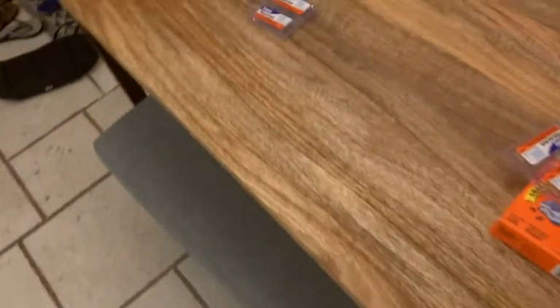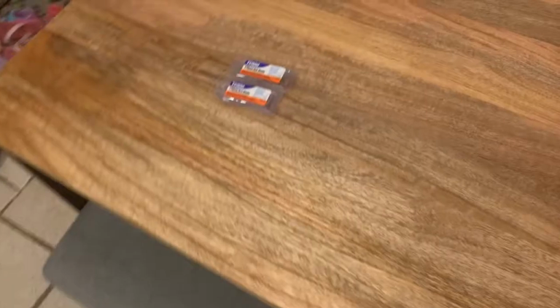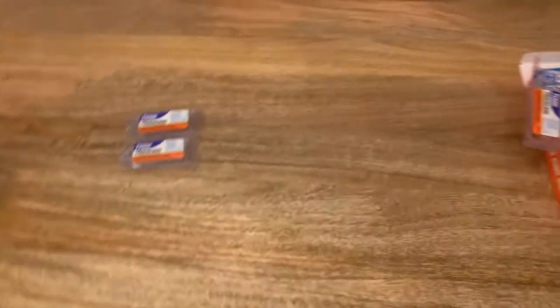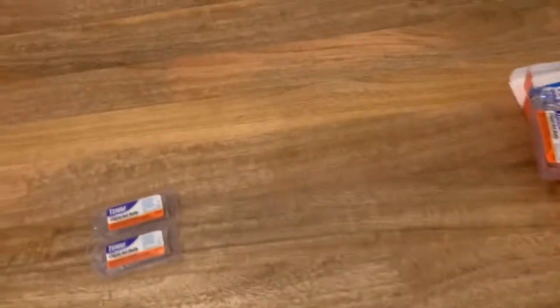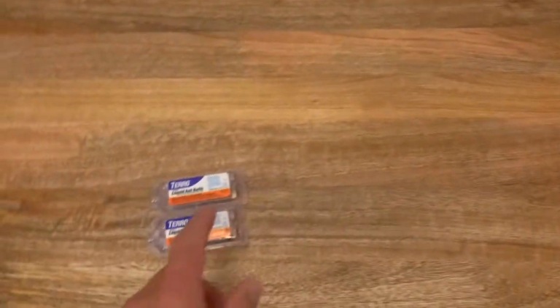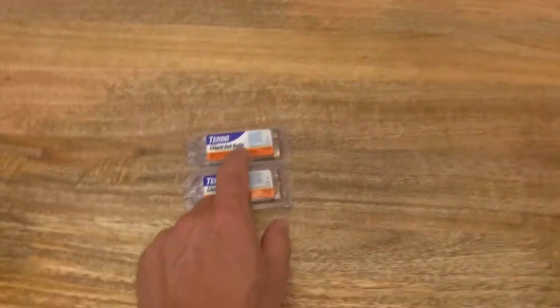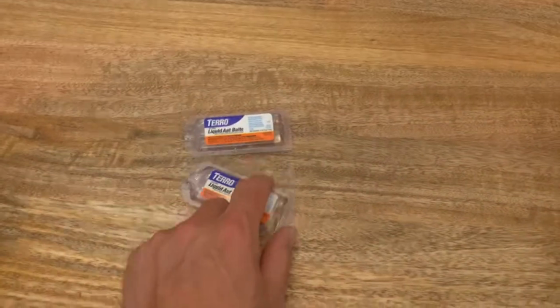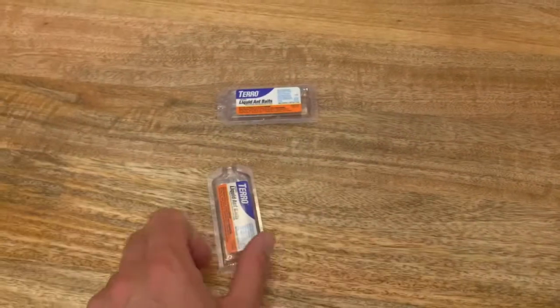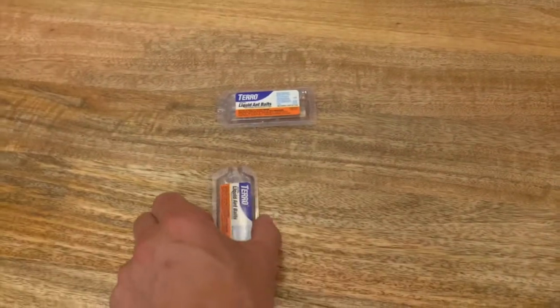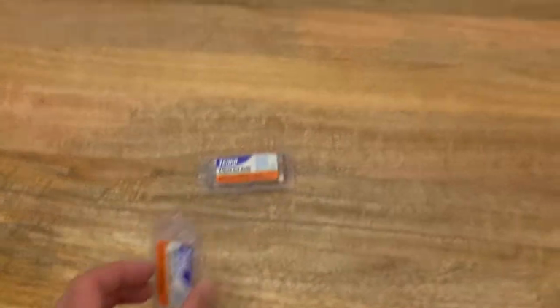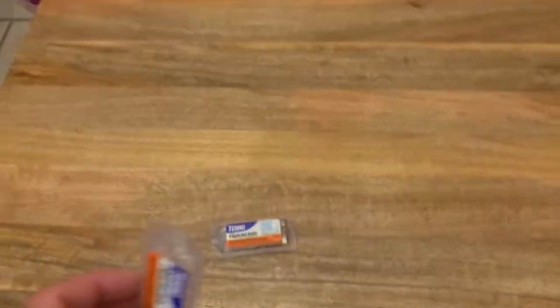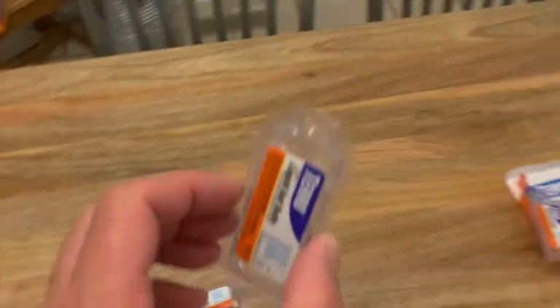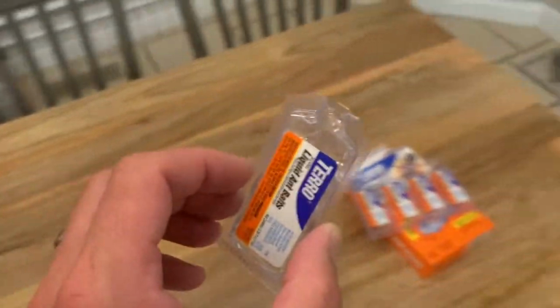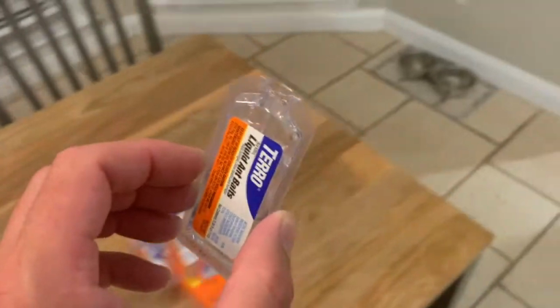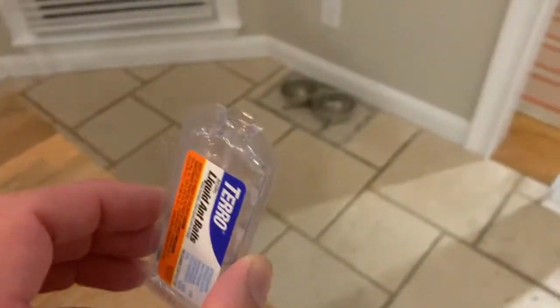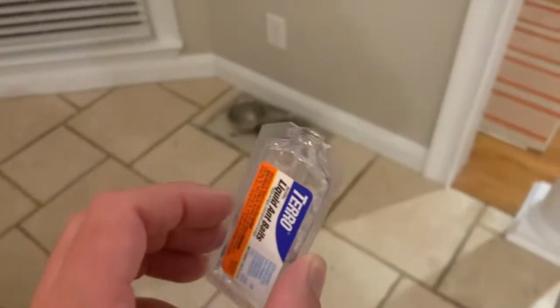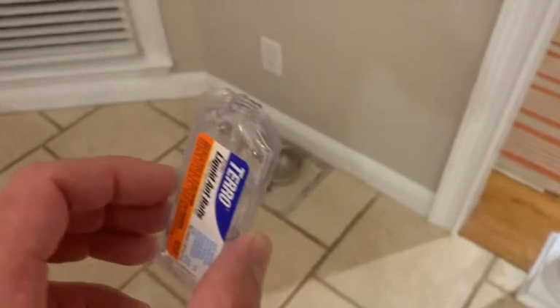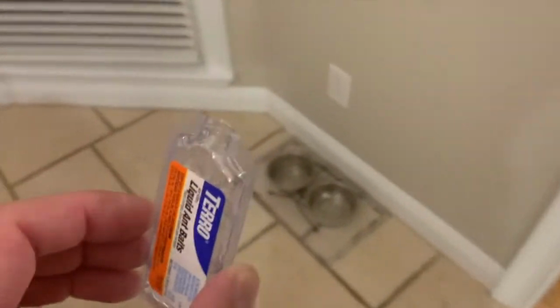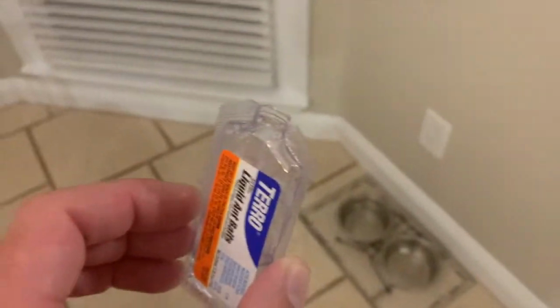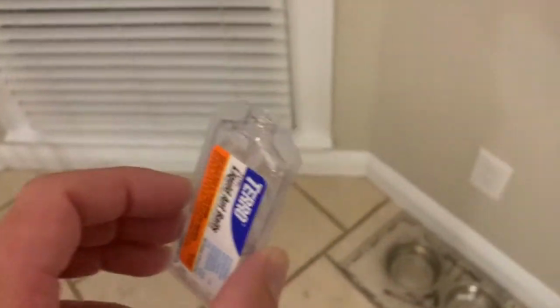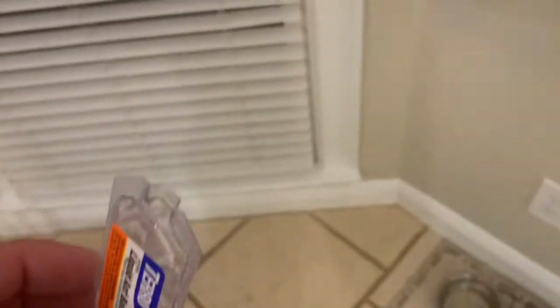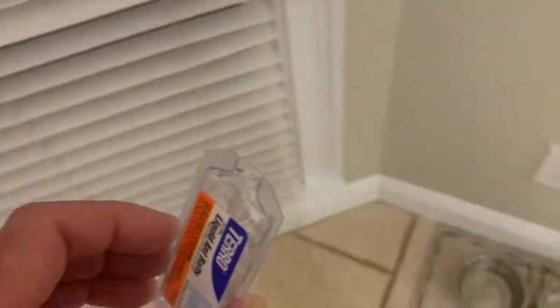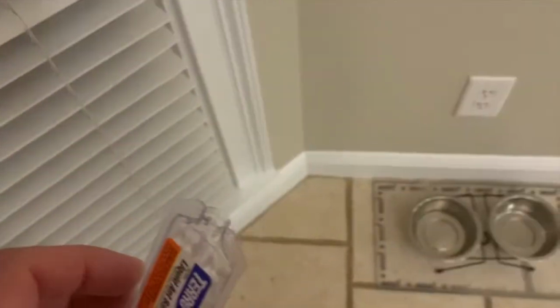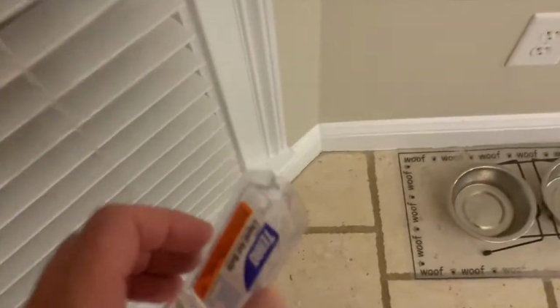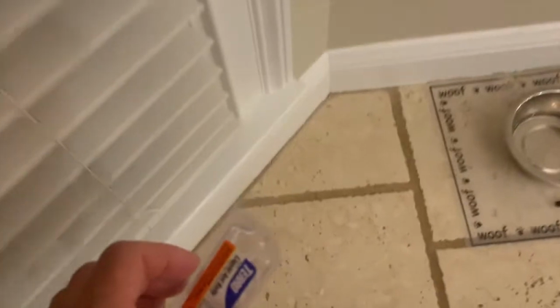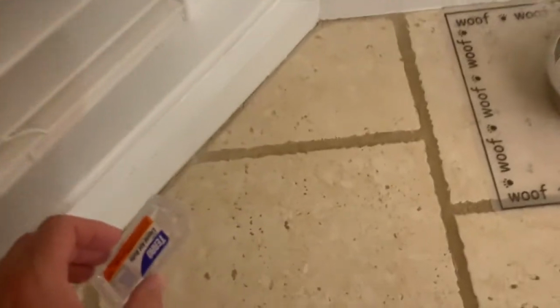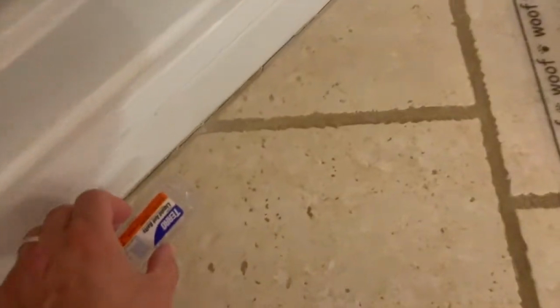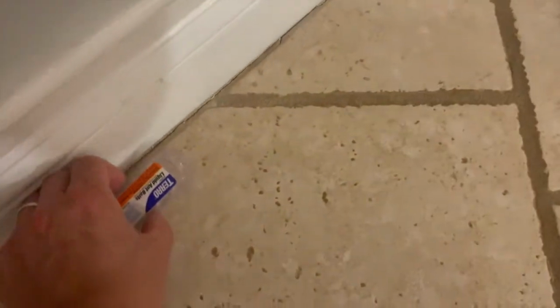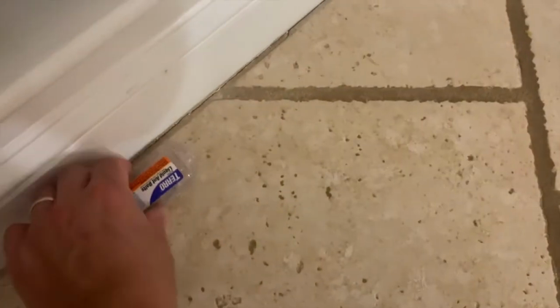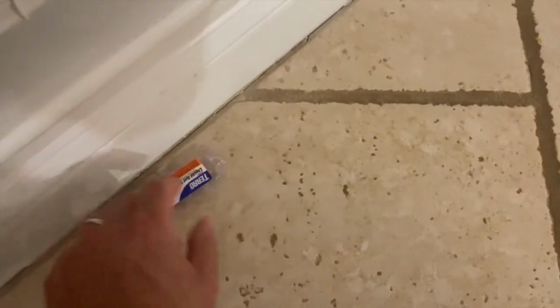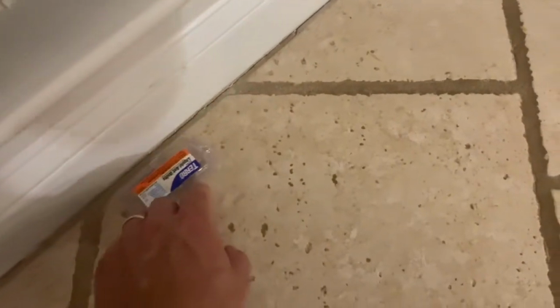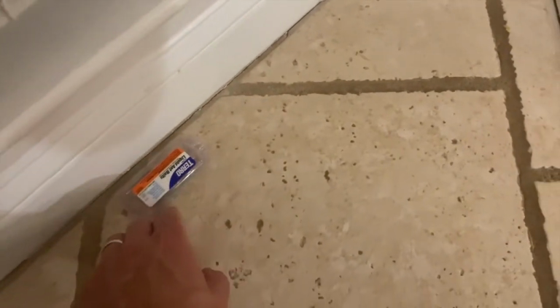That means they're going to take this poison back to the rest of the colony and feed it to everybody. So in theory, you're going to be able to take care of the whole colony and get rid of all your ant problems just from the ones that eat this bait. We're setting this out at night because ants are most active in the morning.